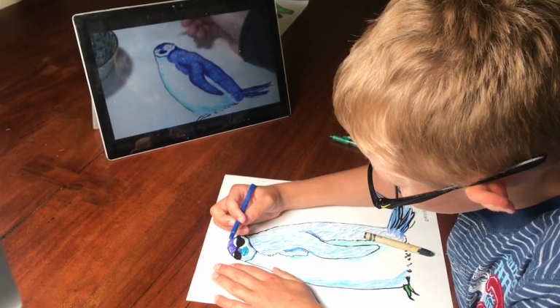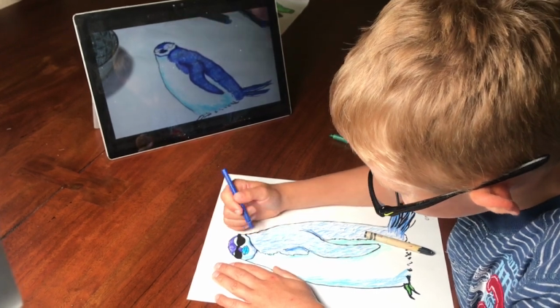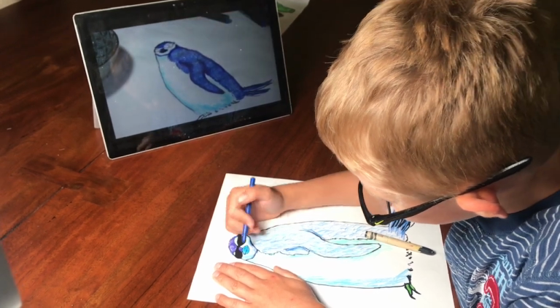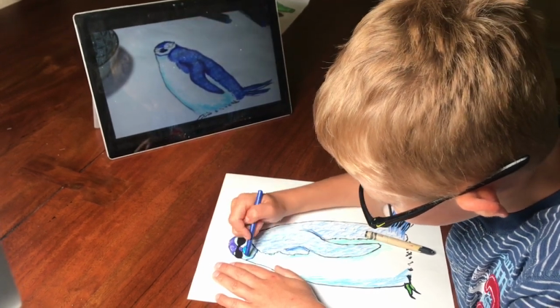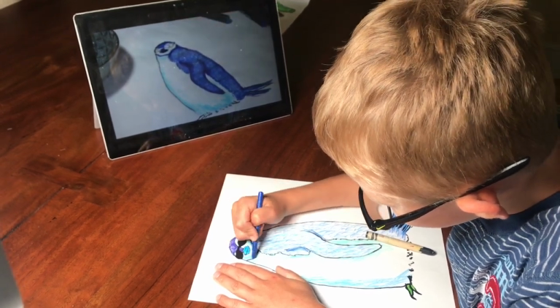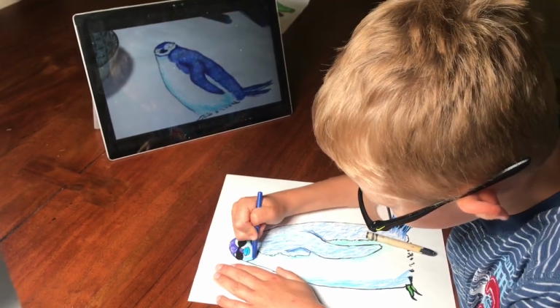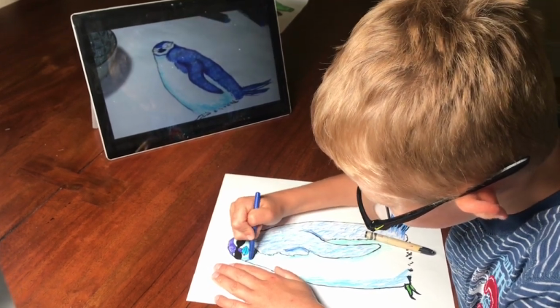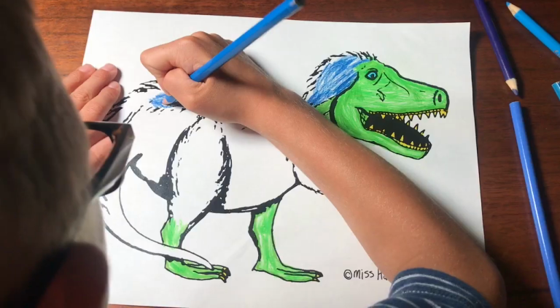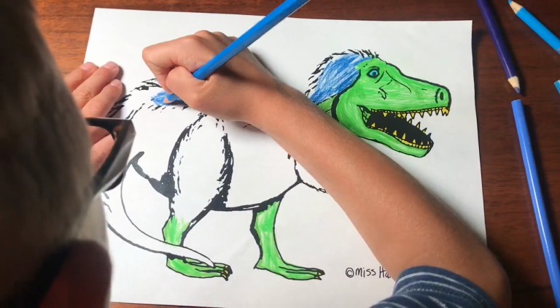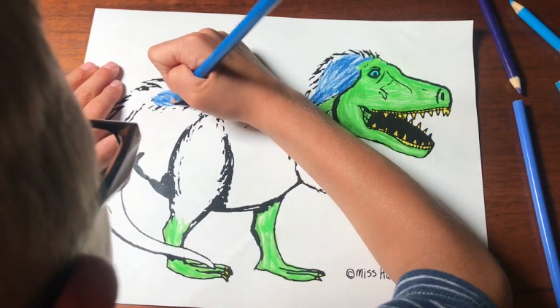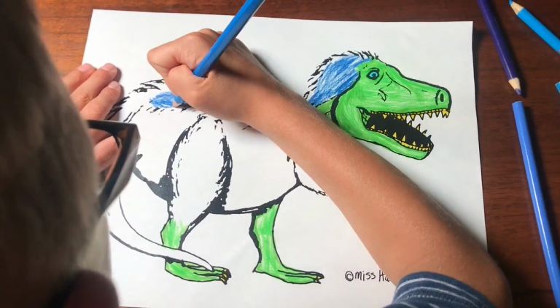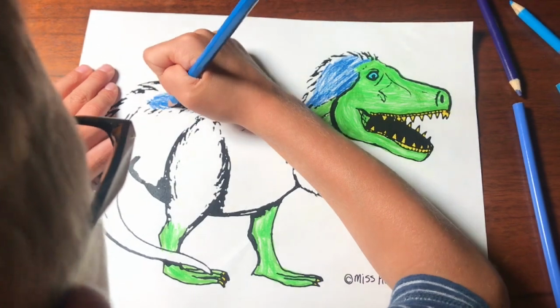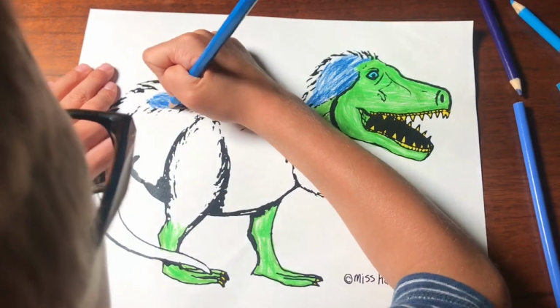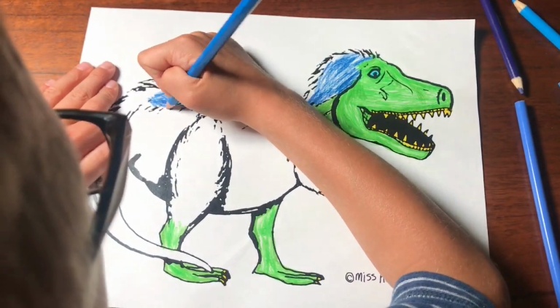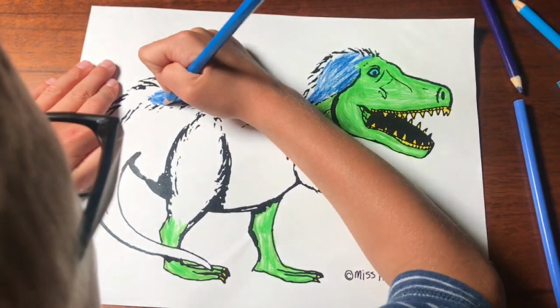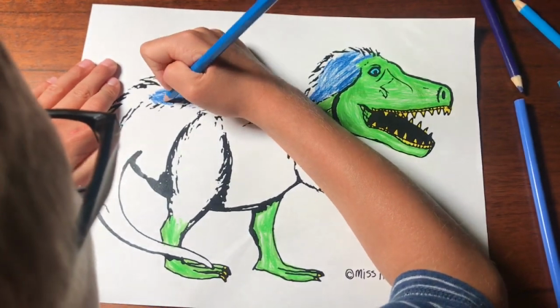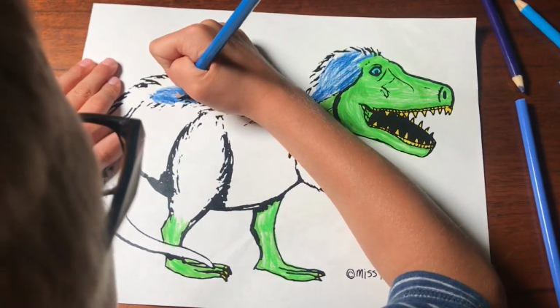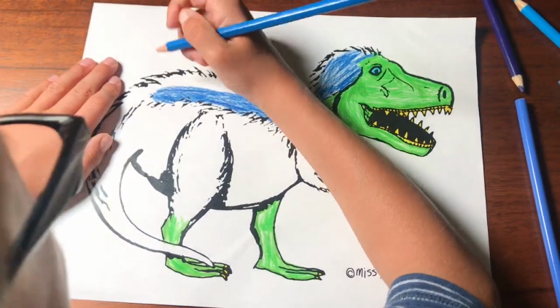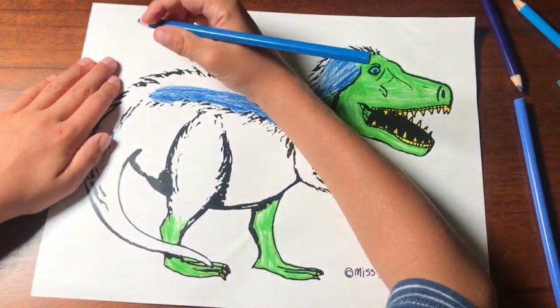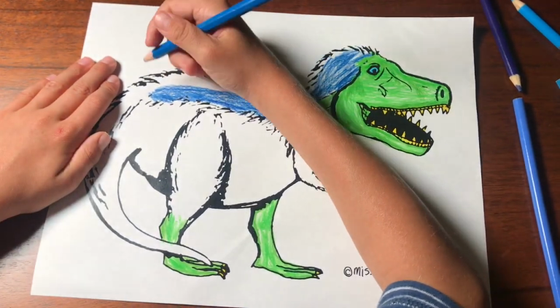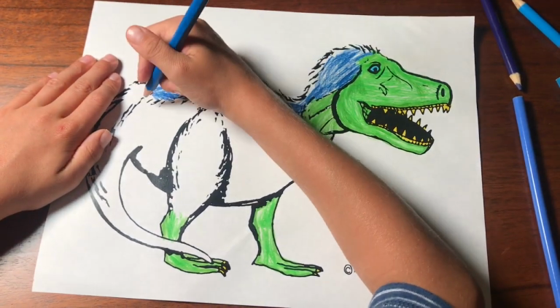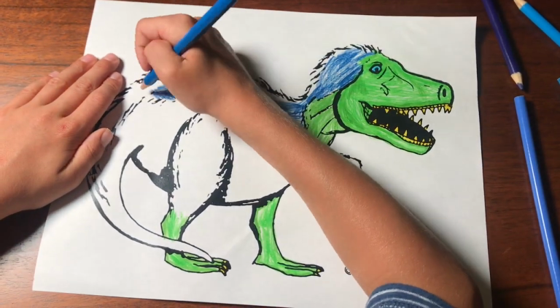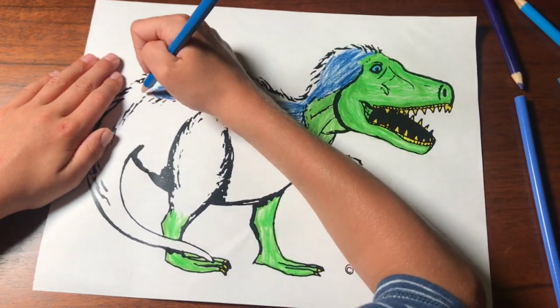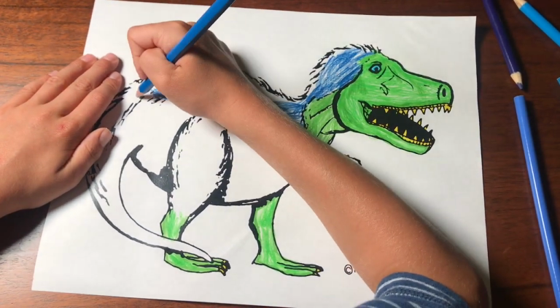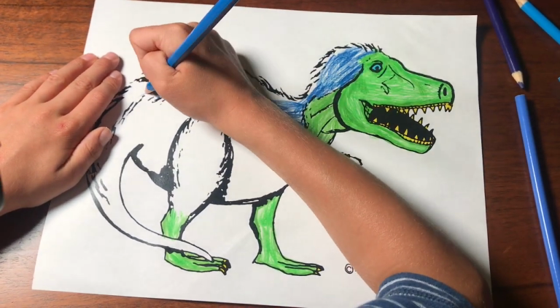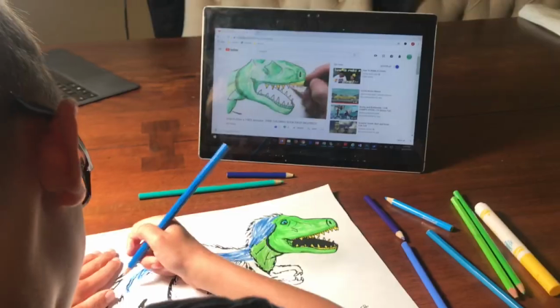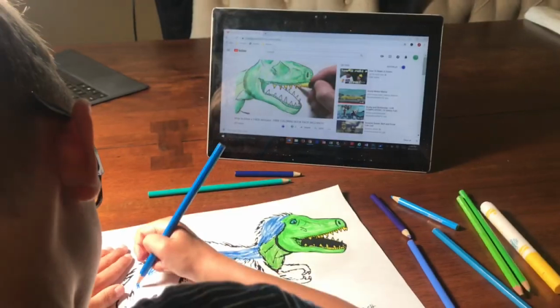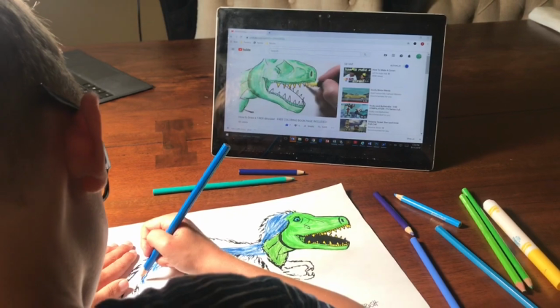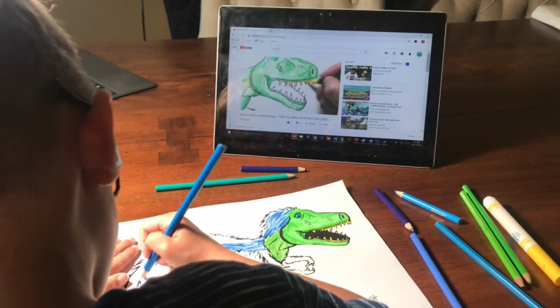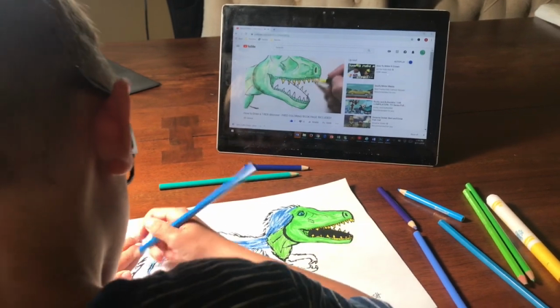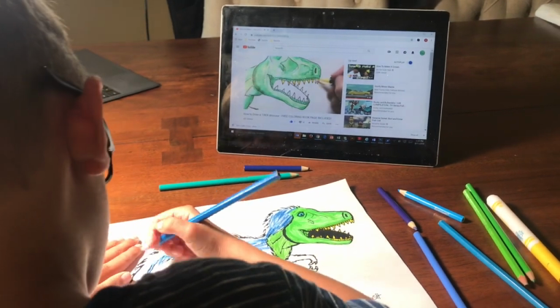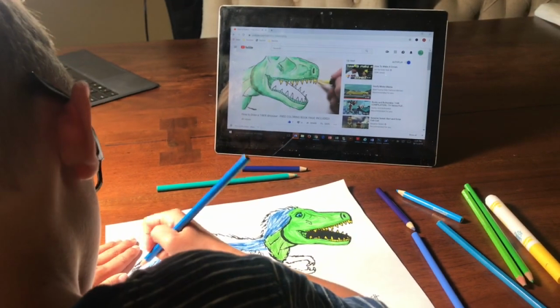Introducing Miss Hairbrush Art Videos. Each video is free to watch and shows kids how to draw and color their favorite animals, with free coloring pages you can print right at home.